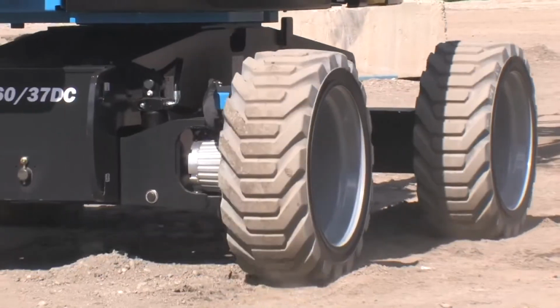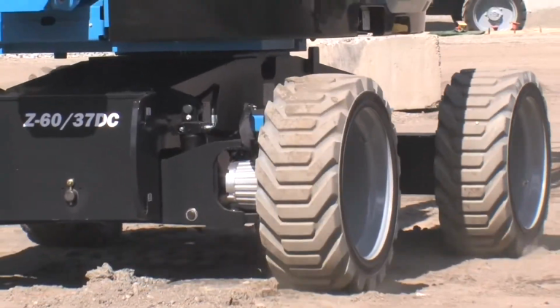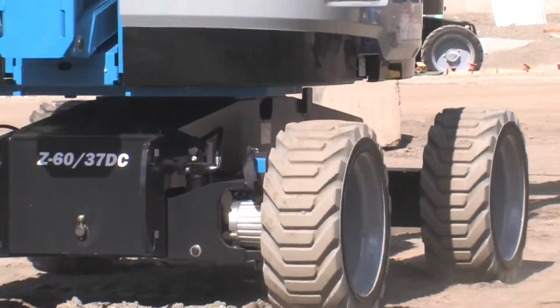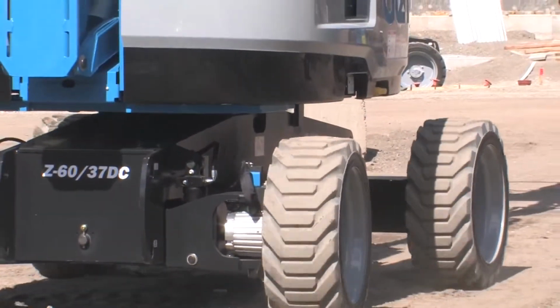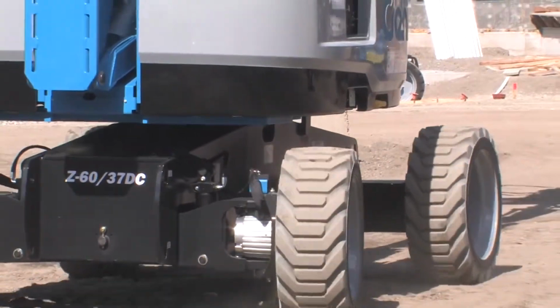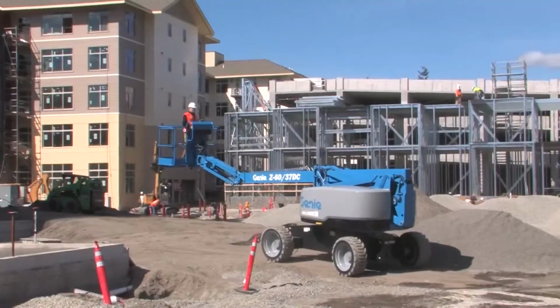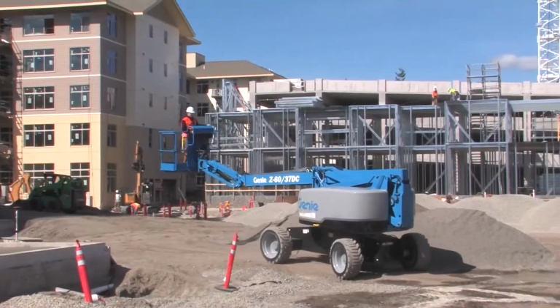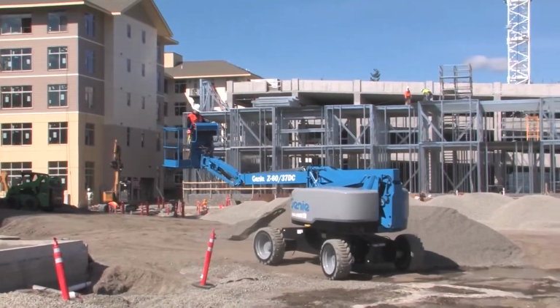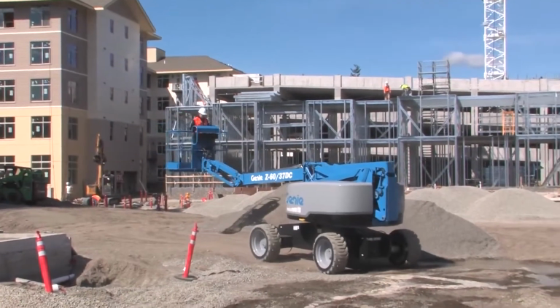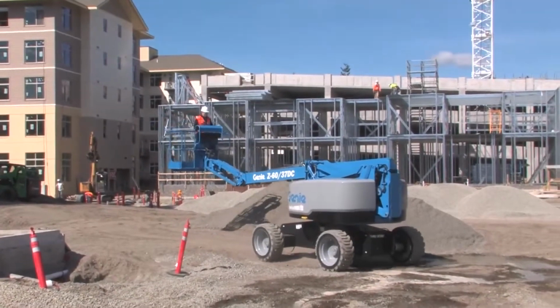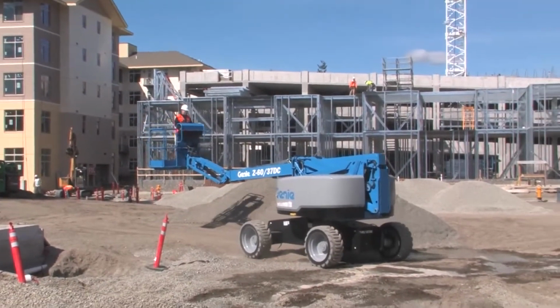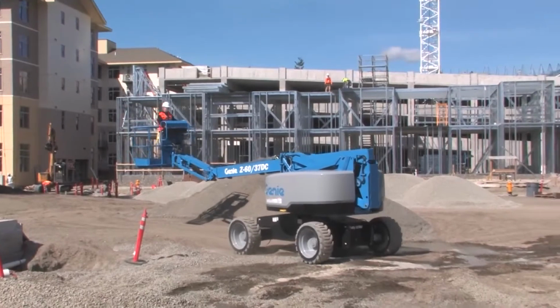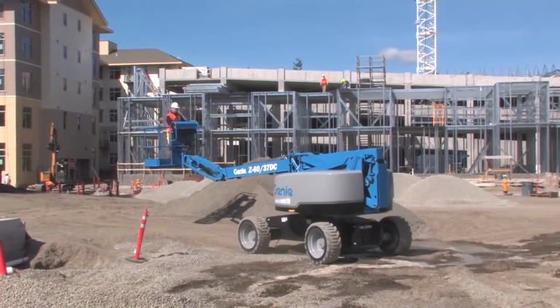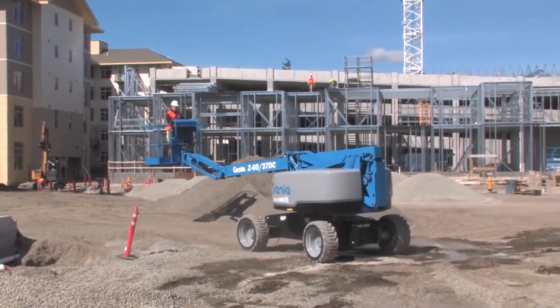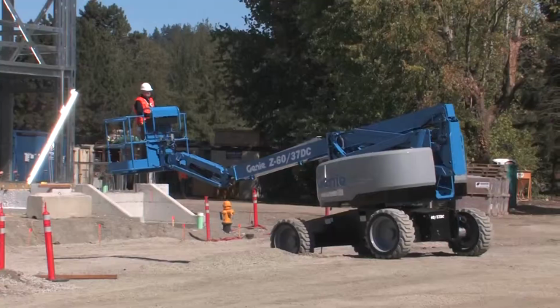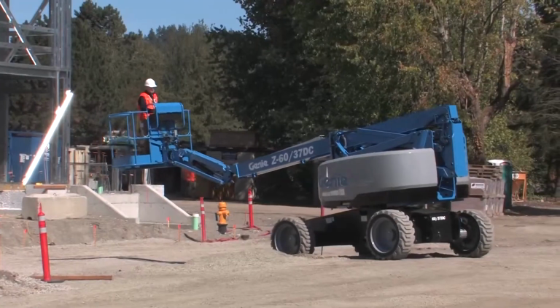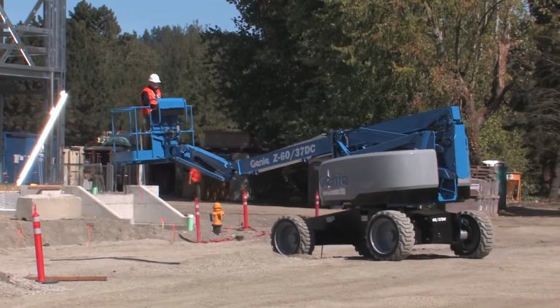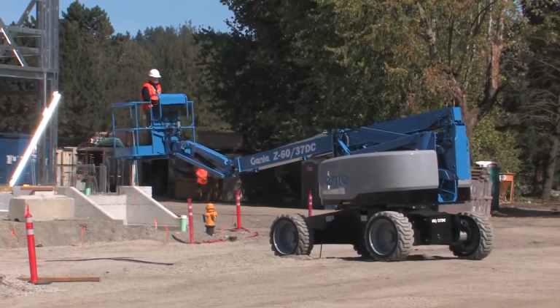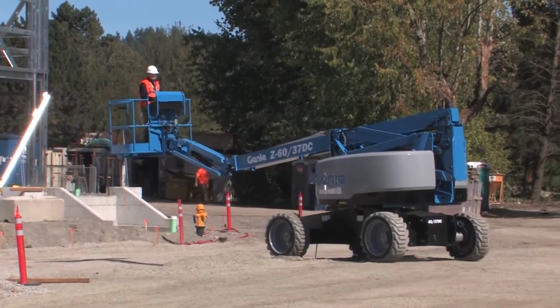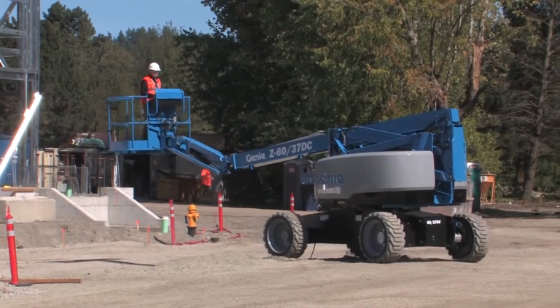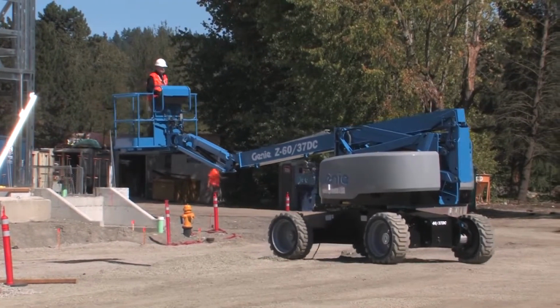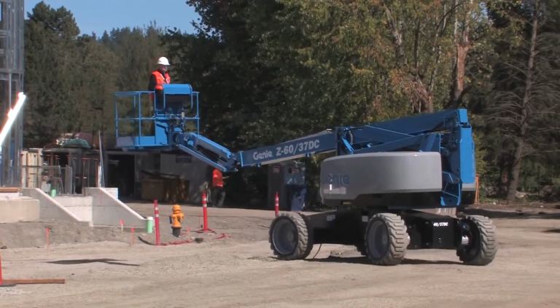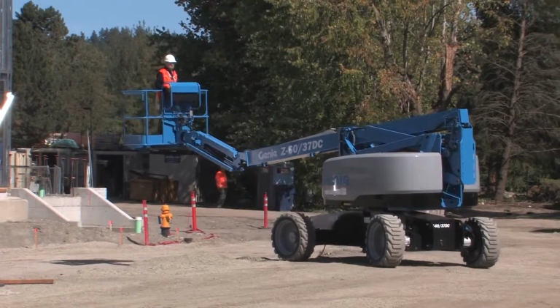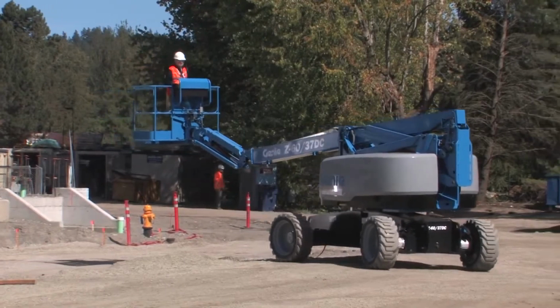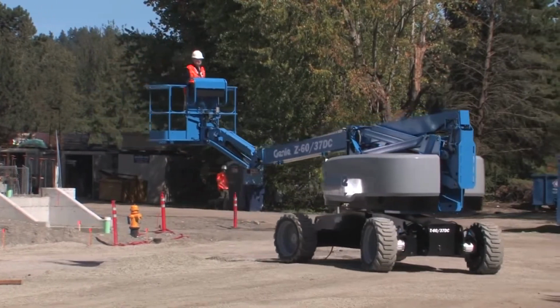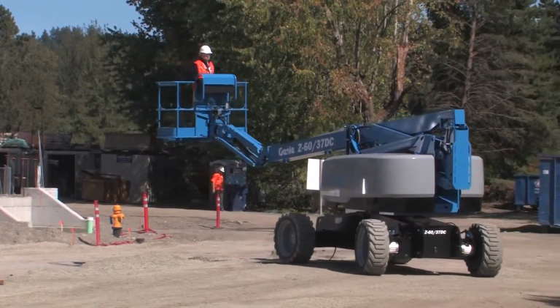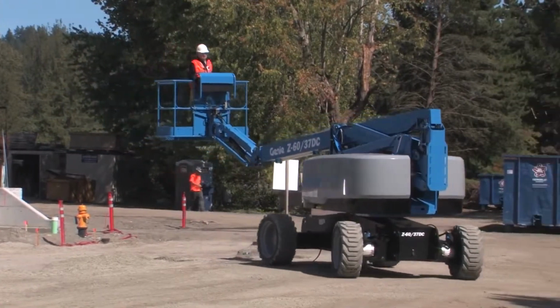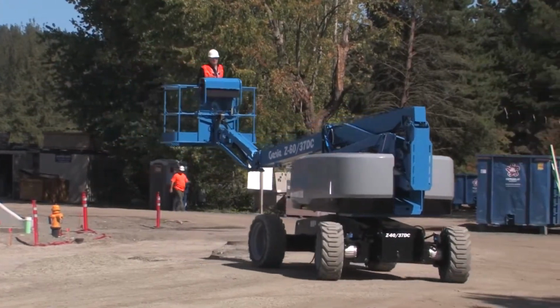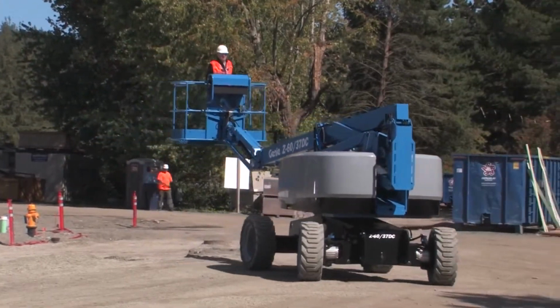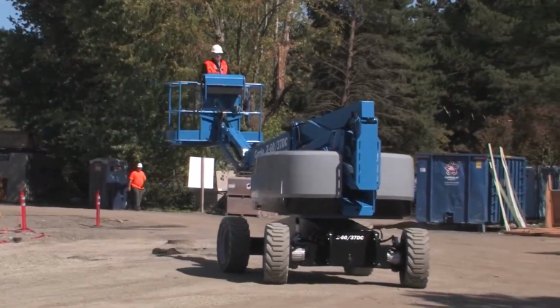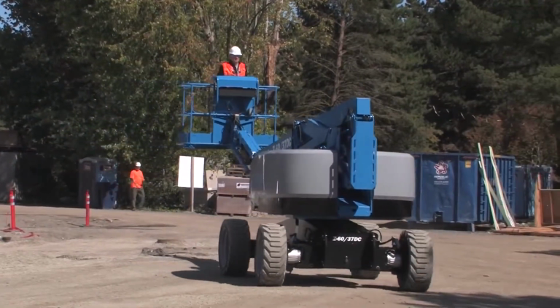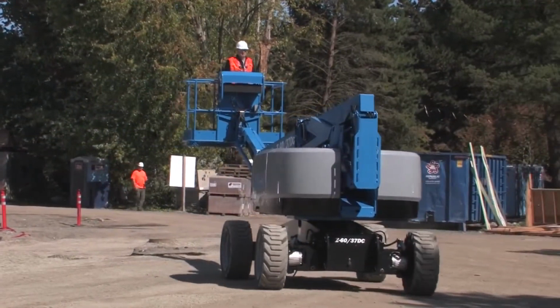And don't underestimate the capability of this DC machine. These capabilities are also why we gave the DC all-terrain tires. They're non-marking for those interior applications, but the flexibility of this machine makes it one of the first machines on a job site and one of the last off.